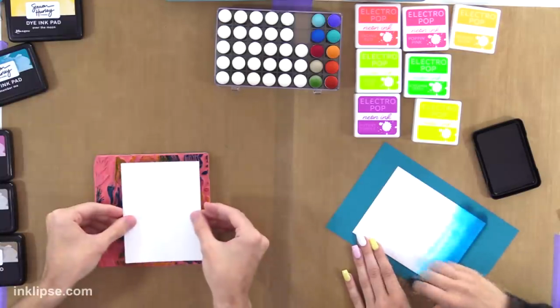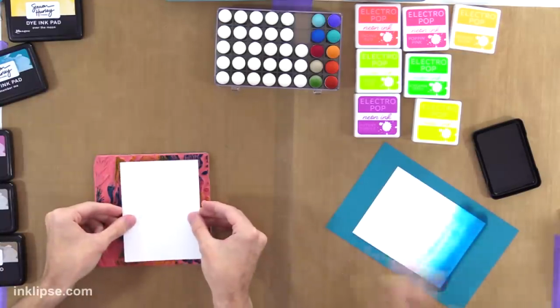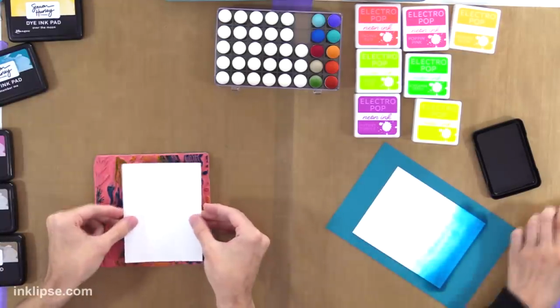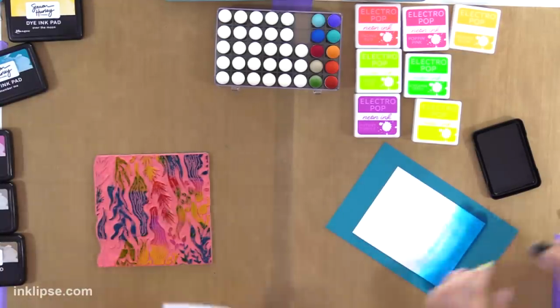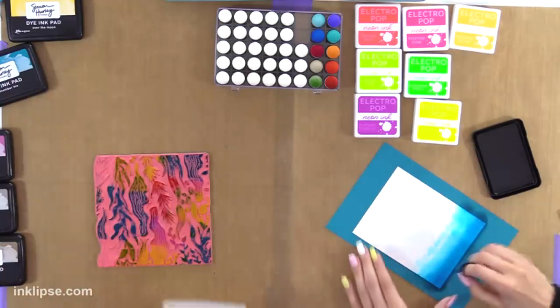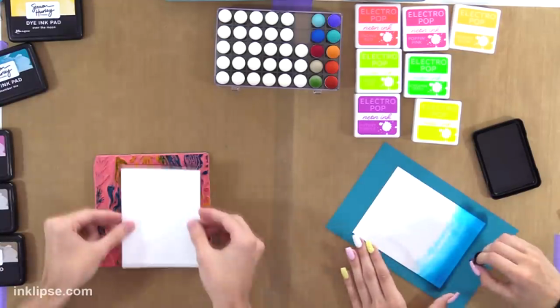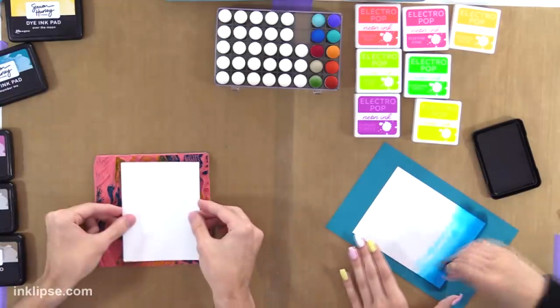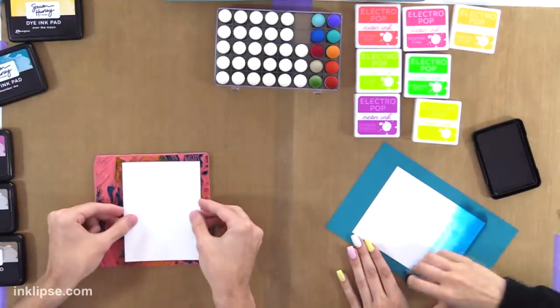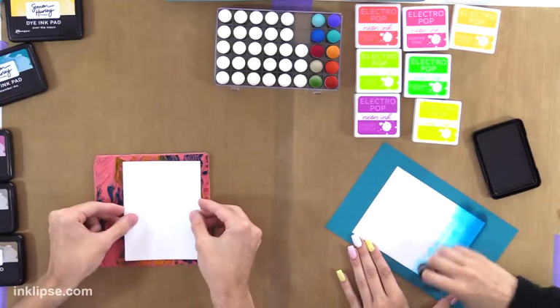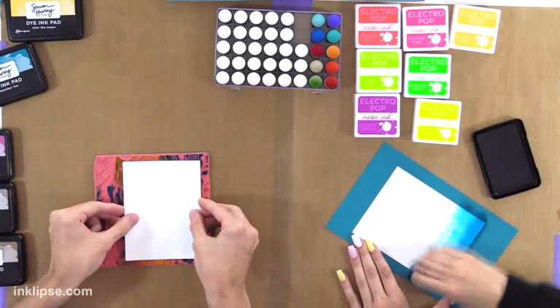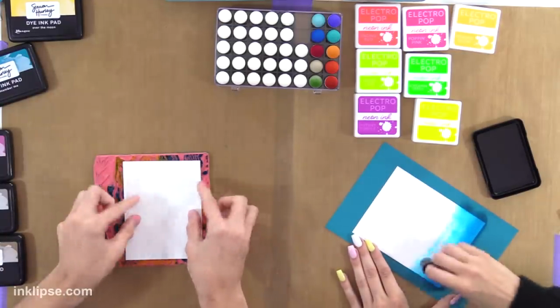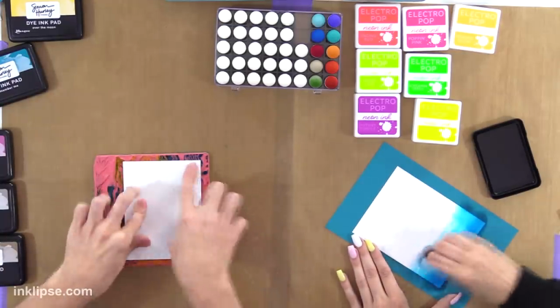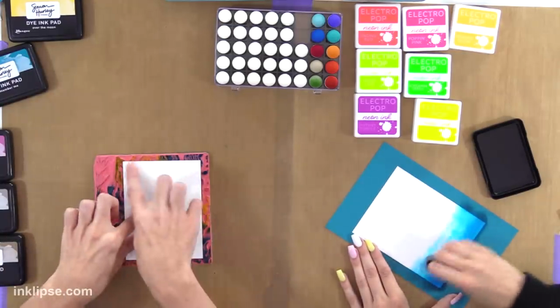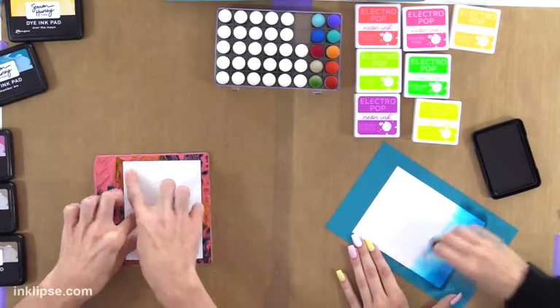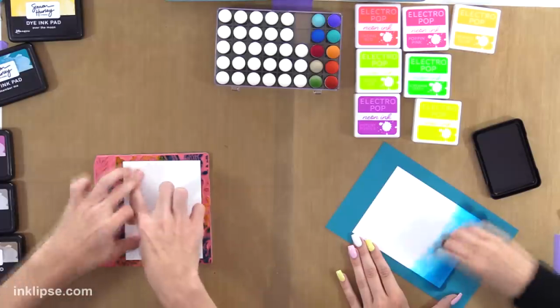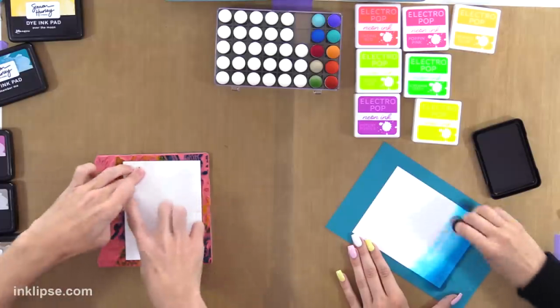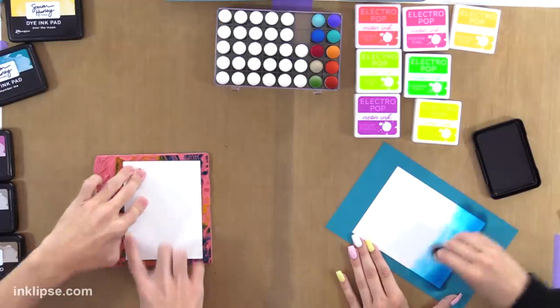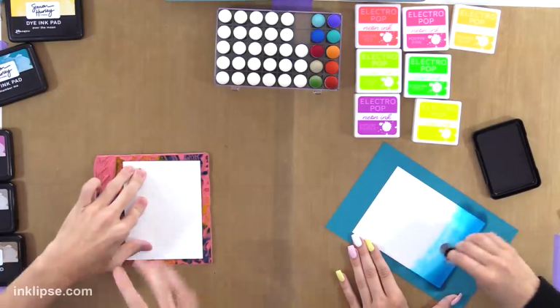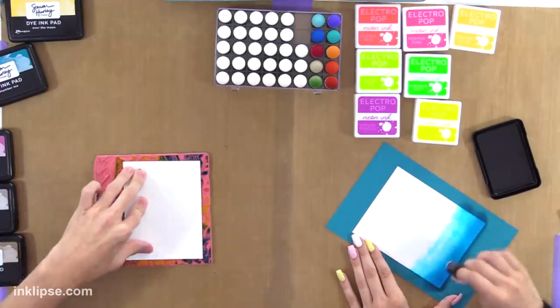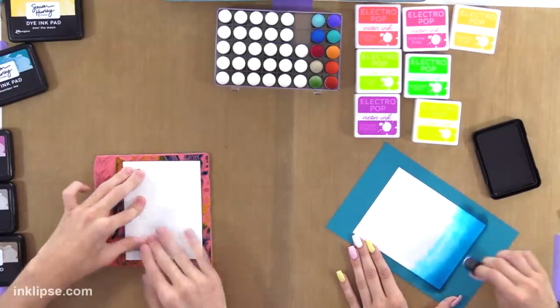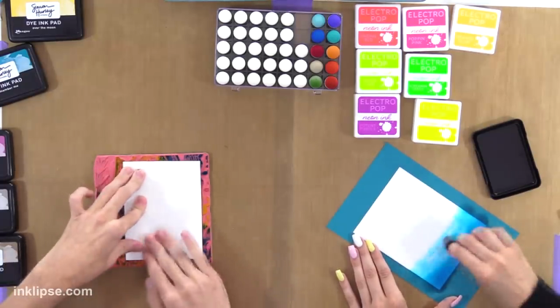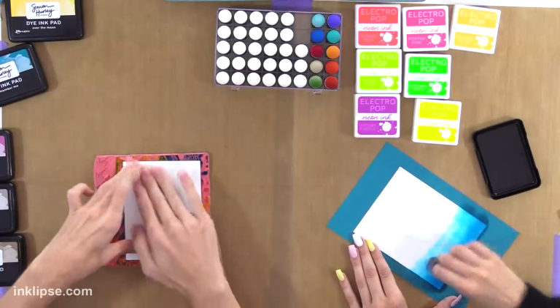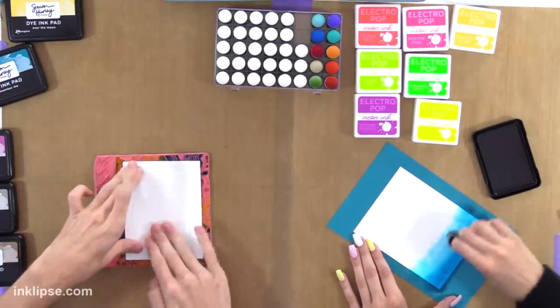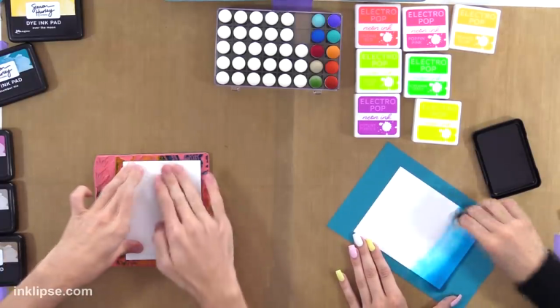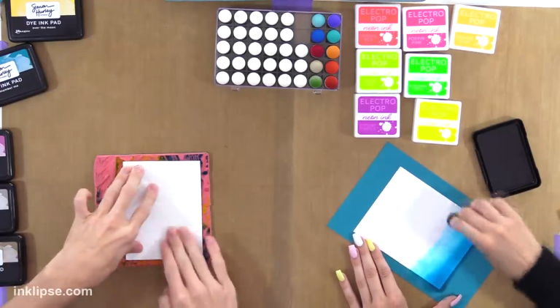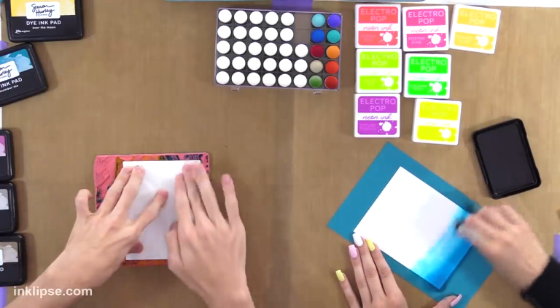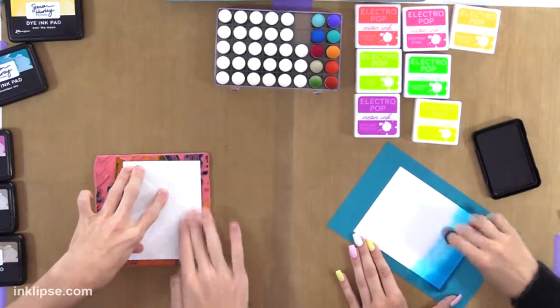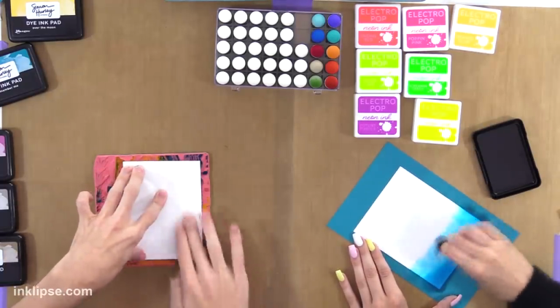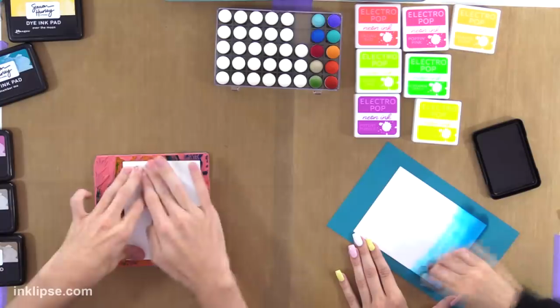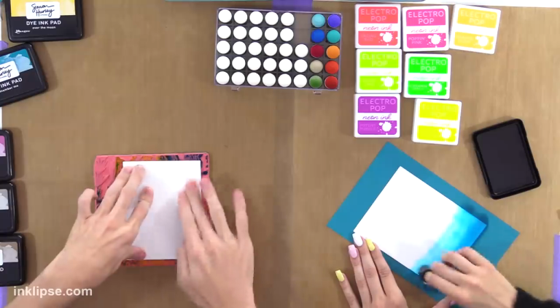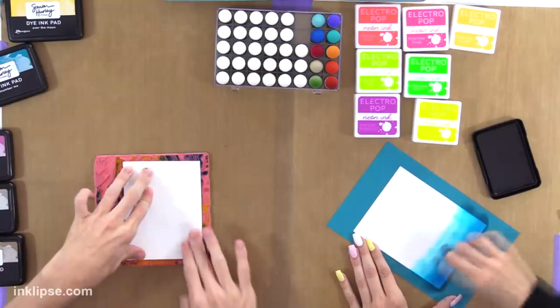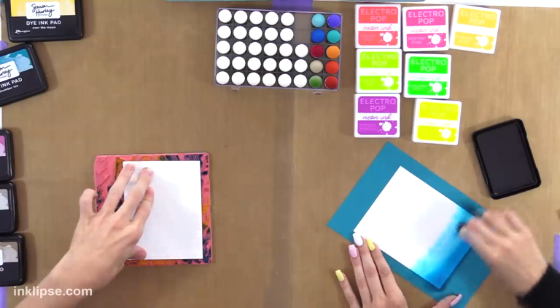Ooh, this looks cool! I'm excited. Please don't look like trash. I'm holding my breath — this is the moment of truth. This will decide if we deserve to craft together. This is when every crafter holds their breath.